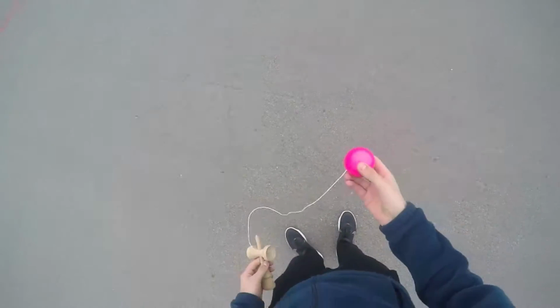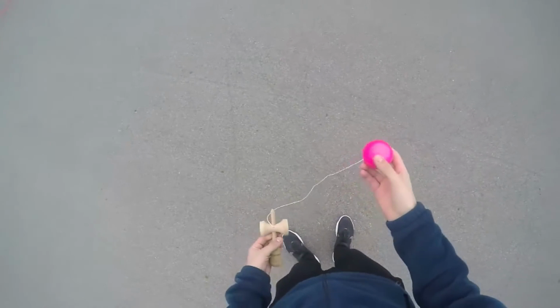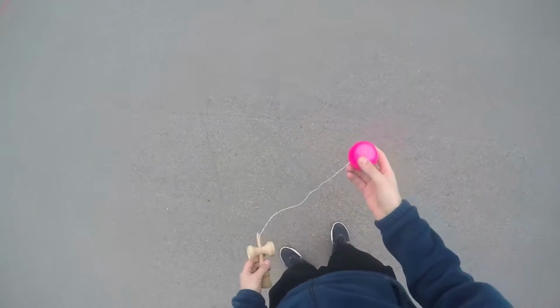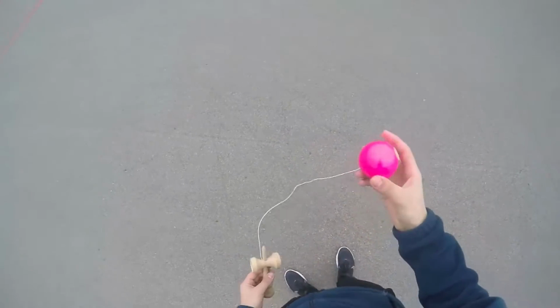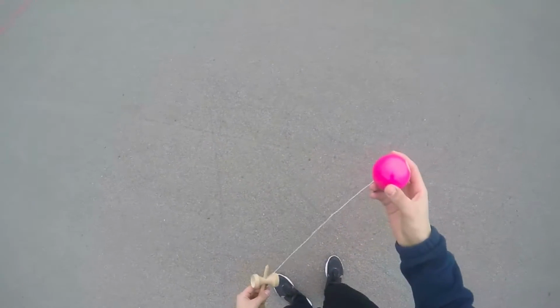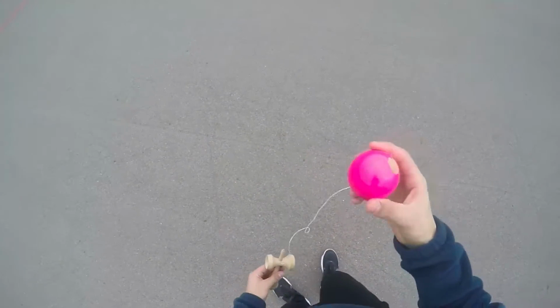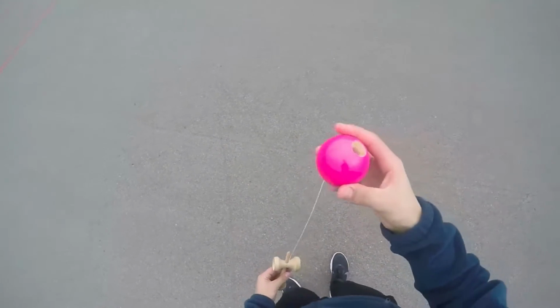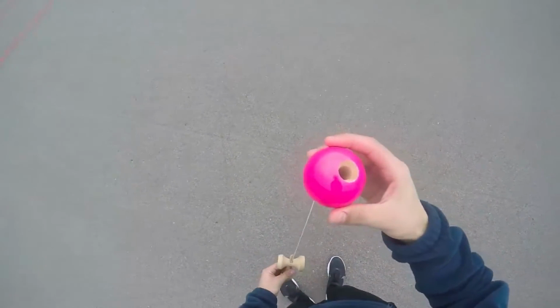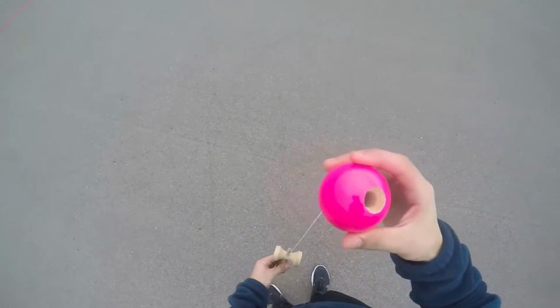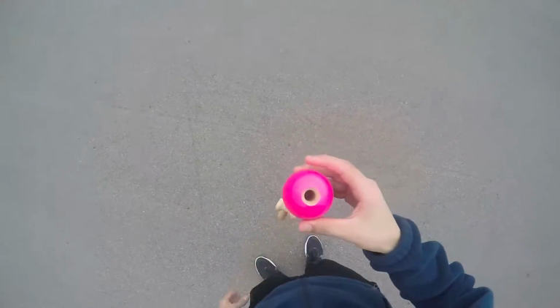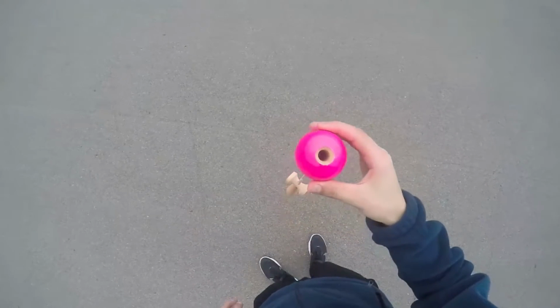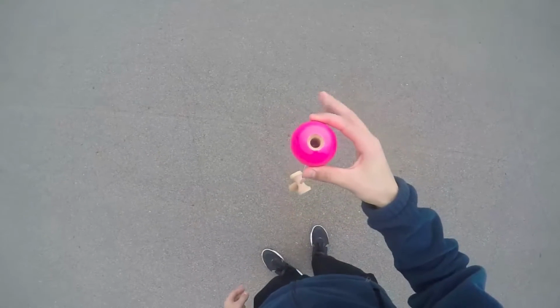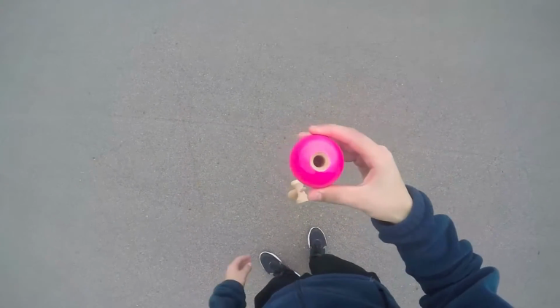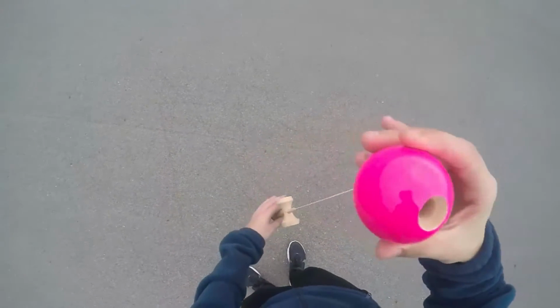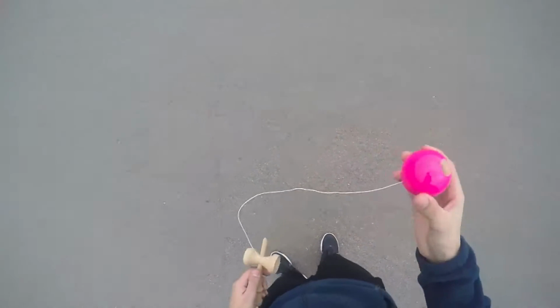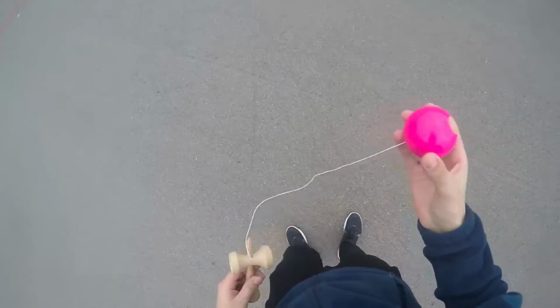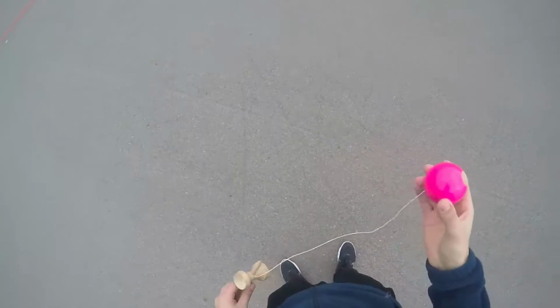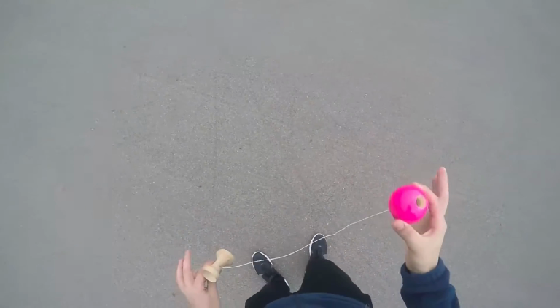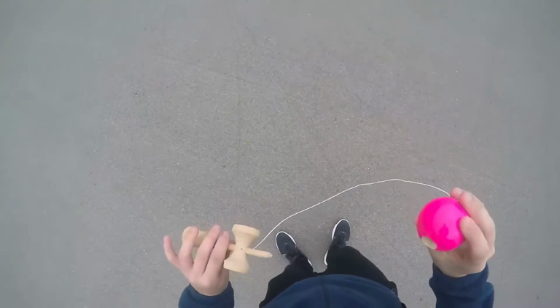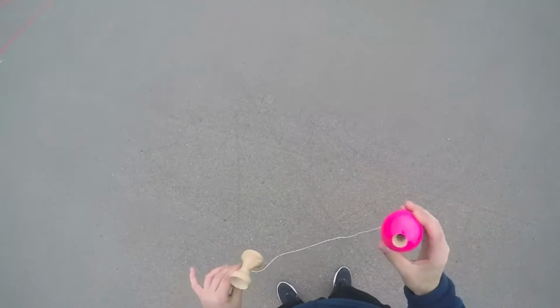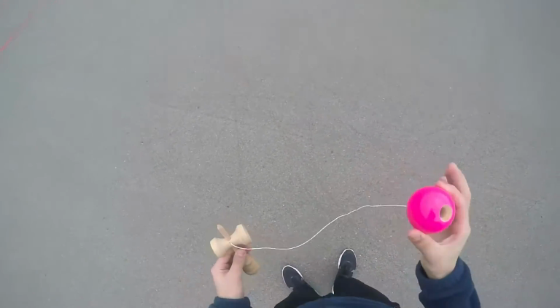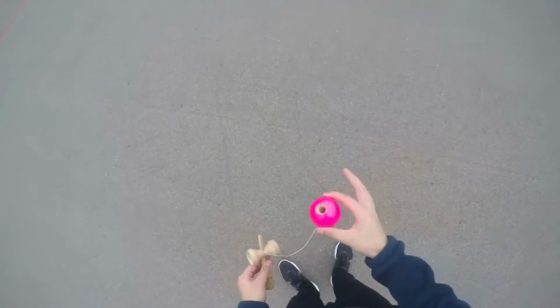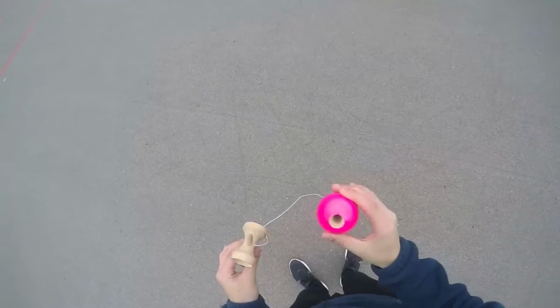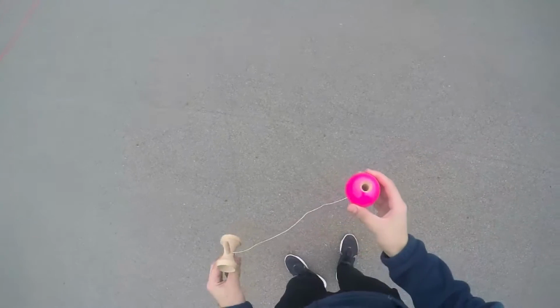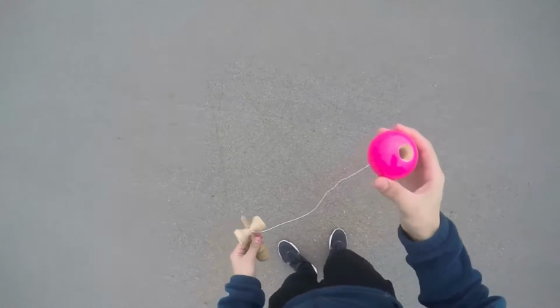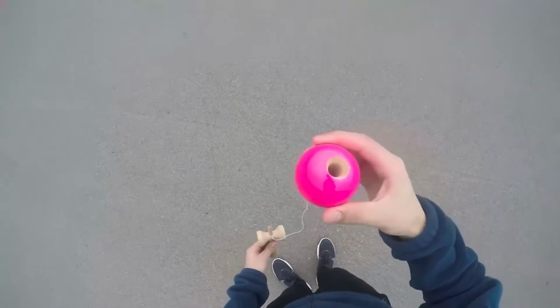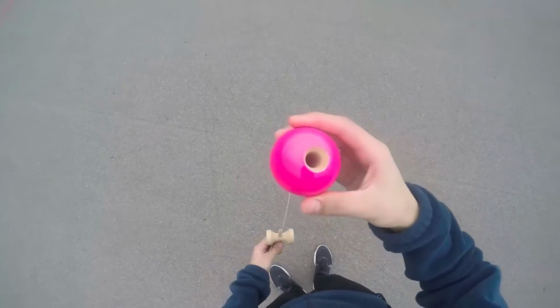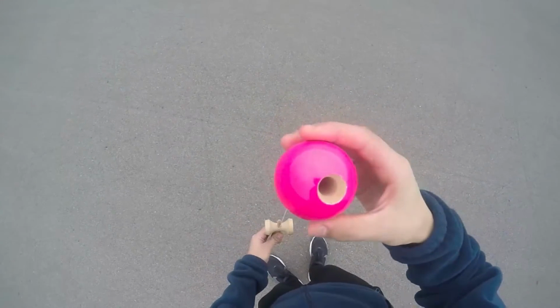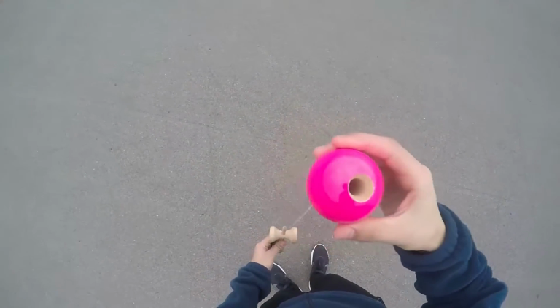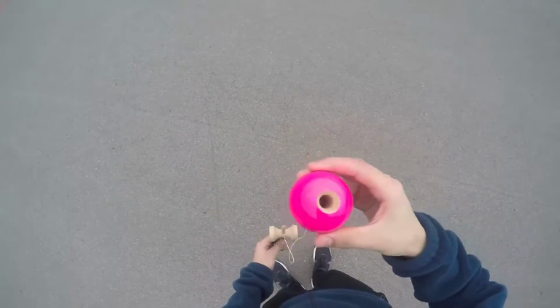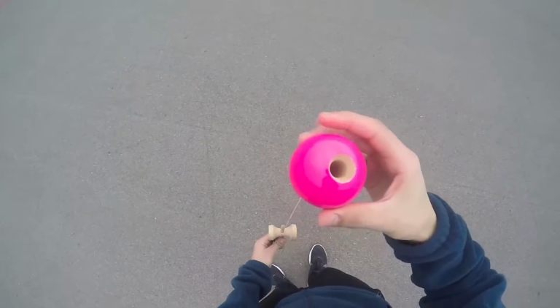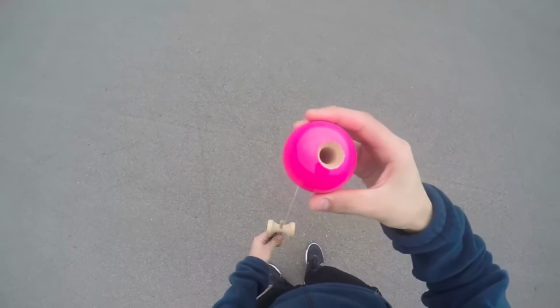All right guys, what's up. This is going to be a tutorial on how to do lighthouse — a very beginner tutorial, because I know a lot of beginners are going to be watching this video. Here's a quick example.